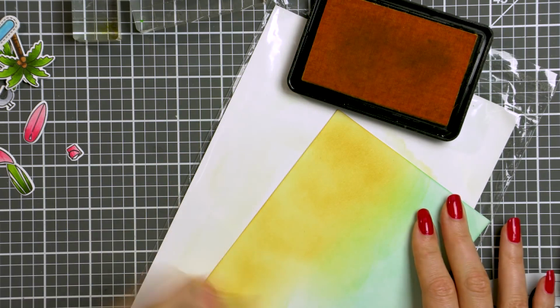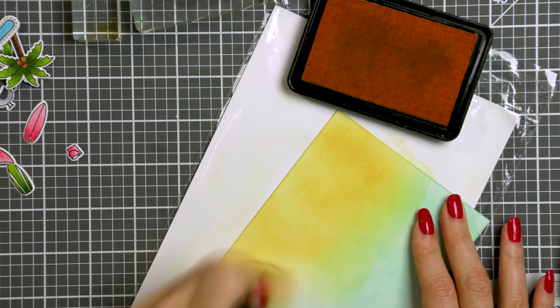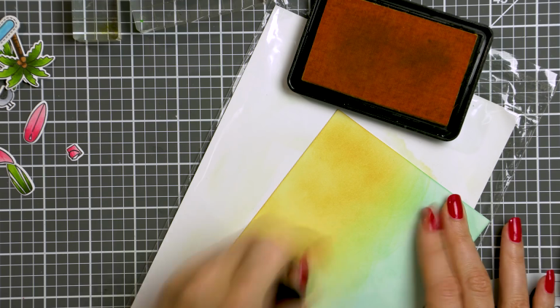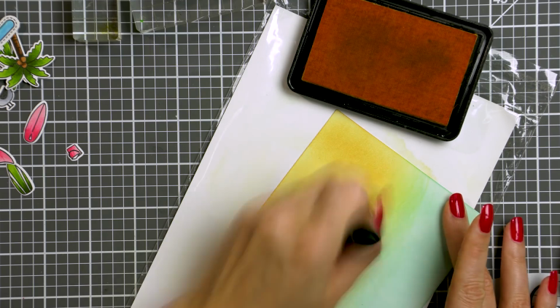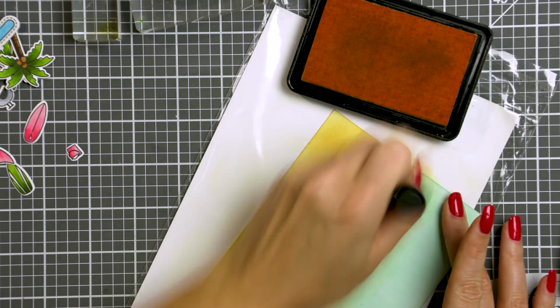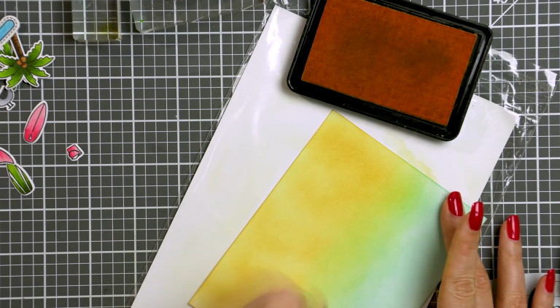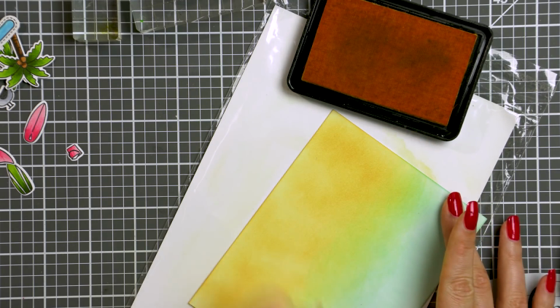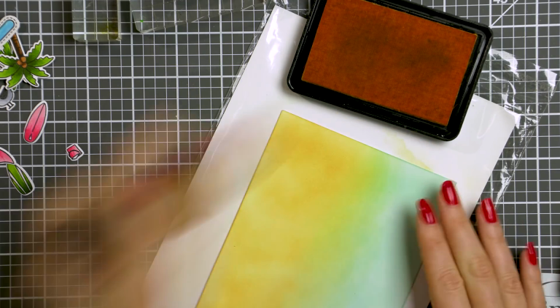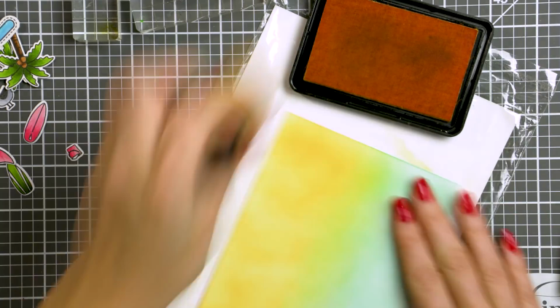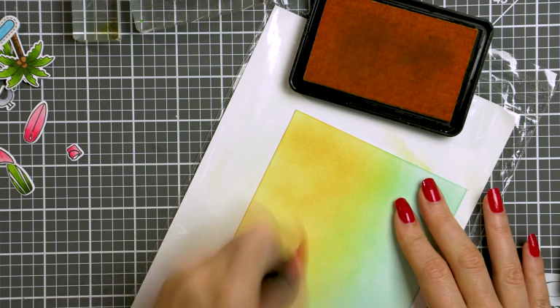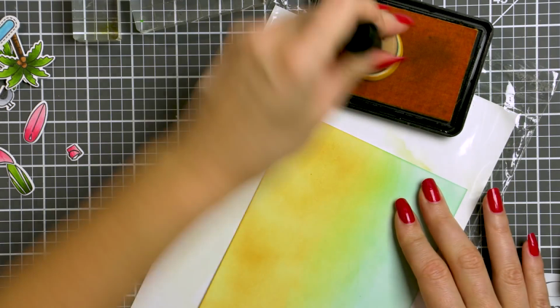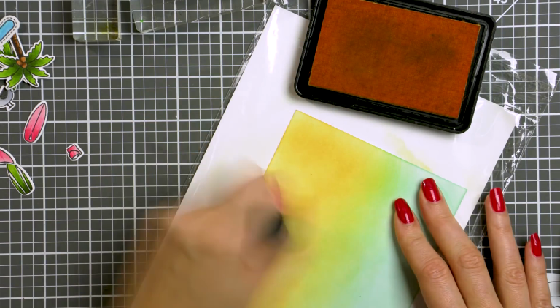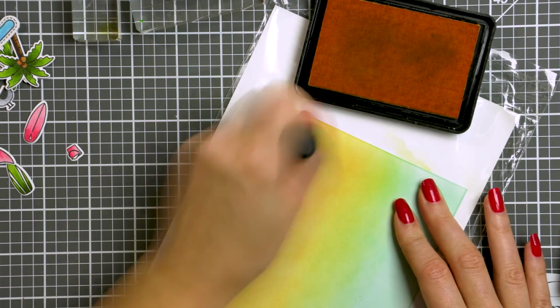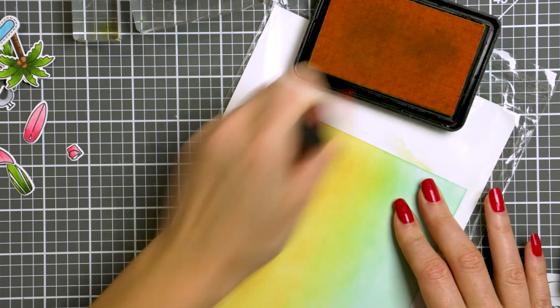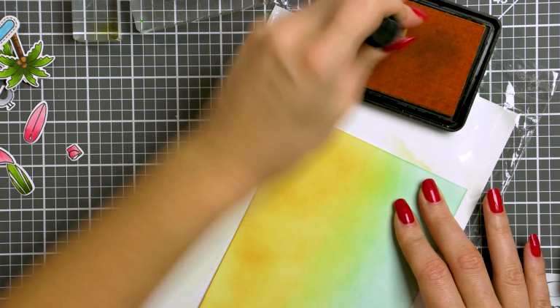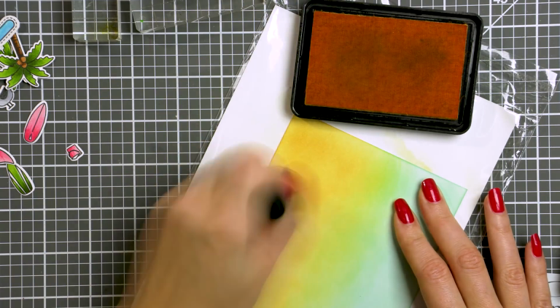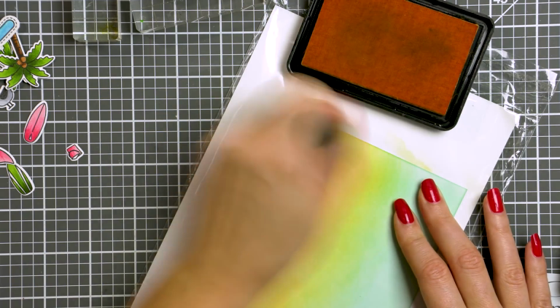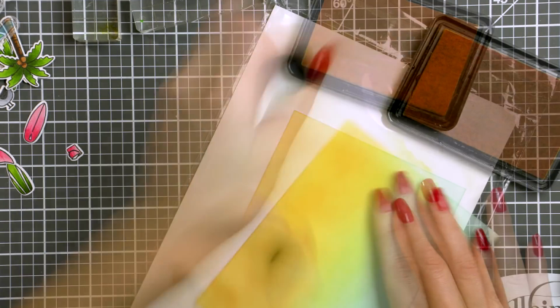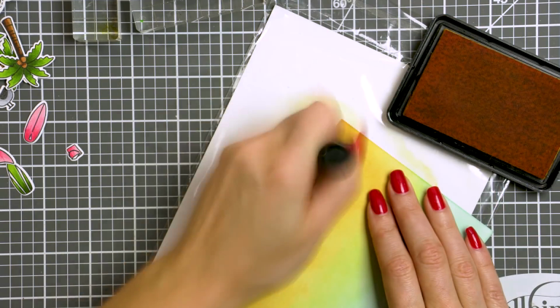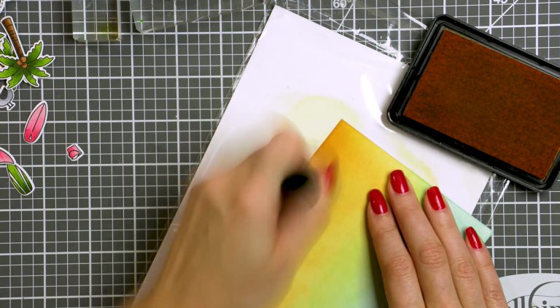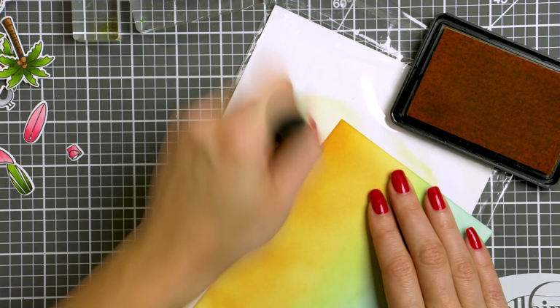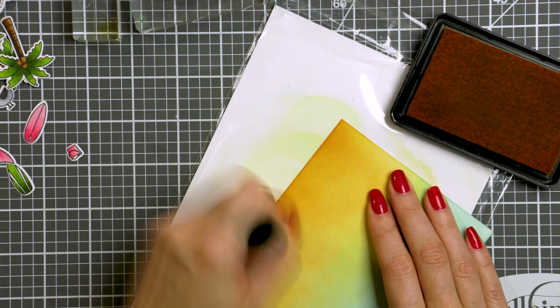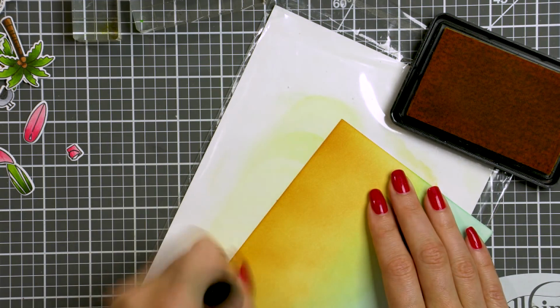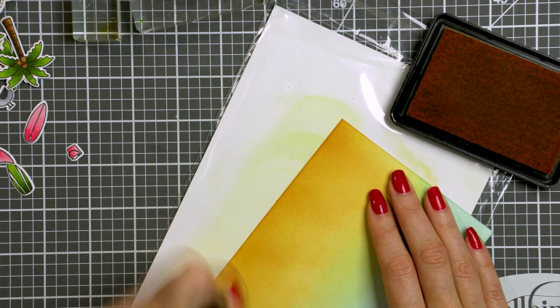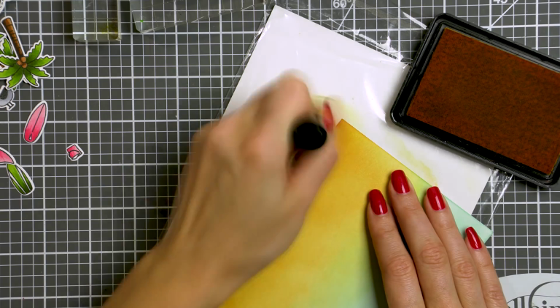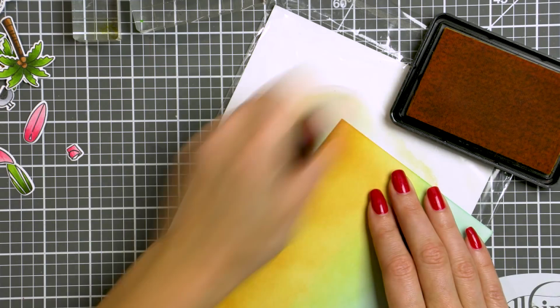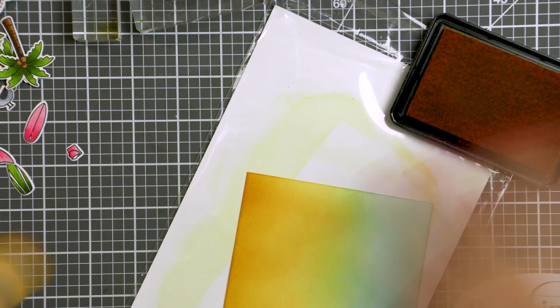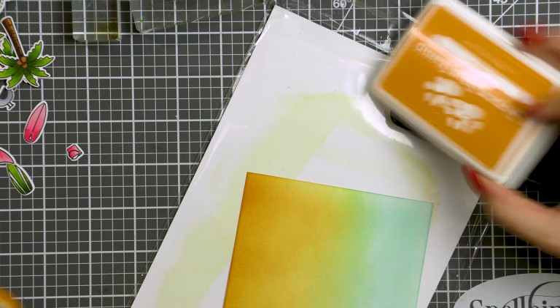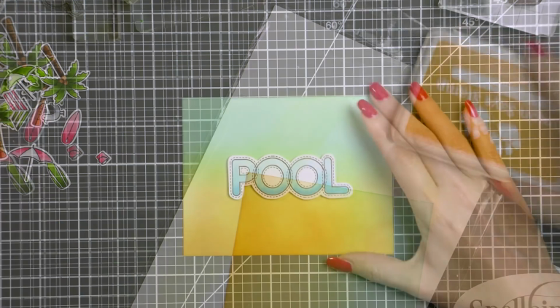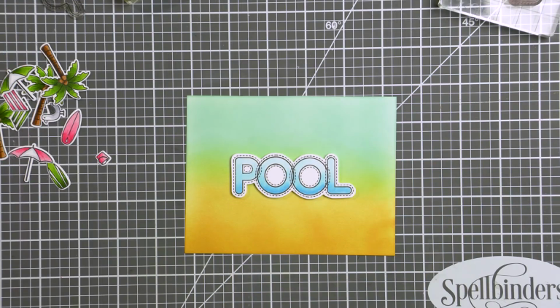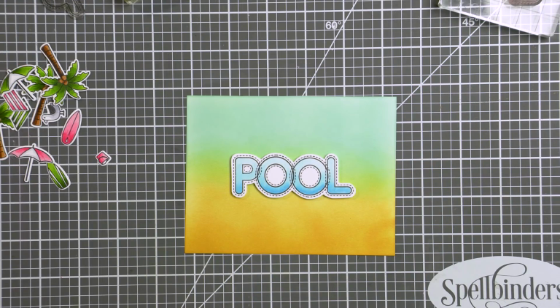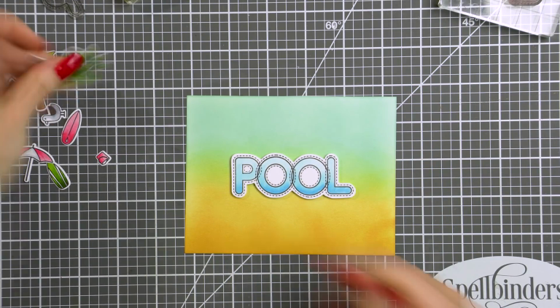I've been loving using Simon's dye inks lately to create vibrant ink blended backgrounds for summer cards. I've not been a fan of ink blending before, but lately I just adore it — and I don't know why I resisted the ink blending trend for such a long time.